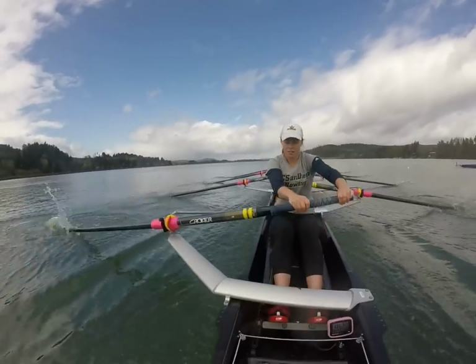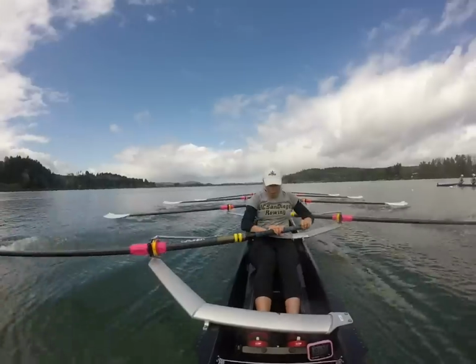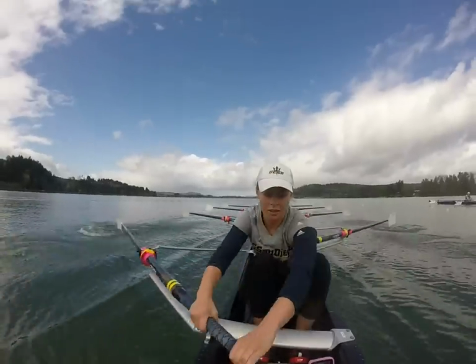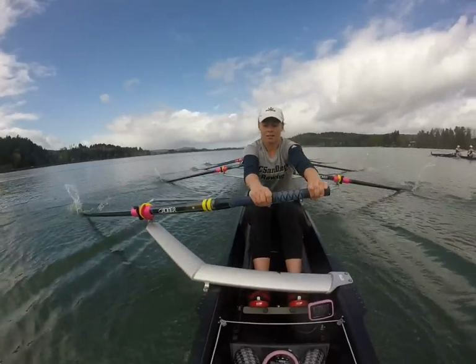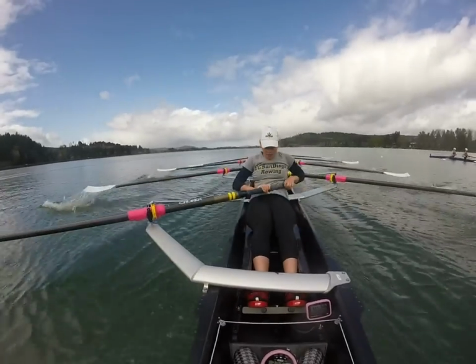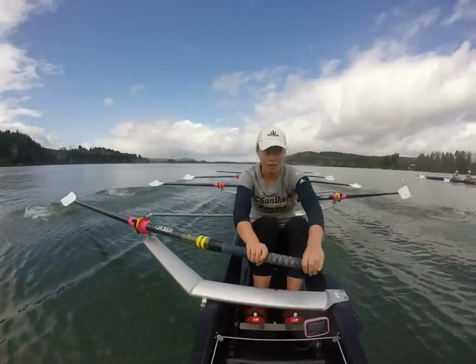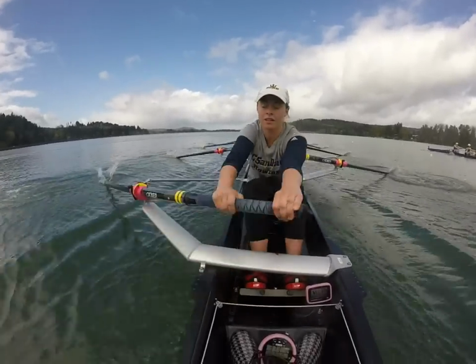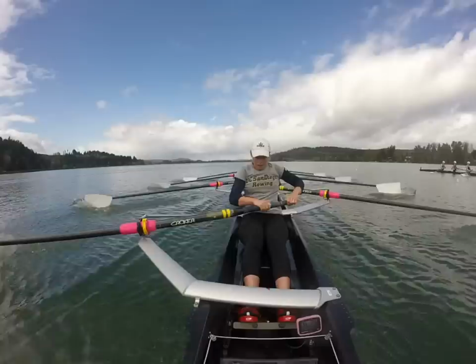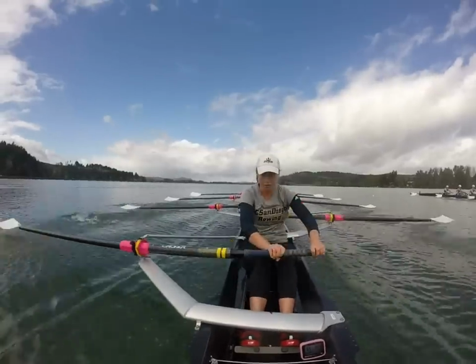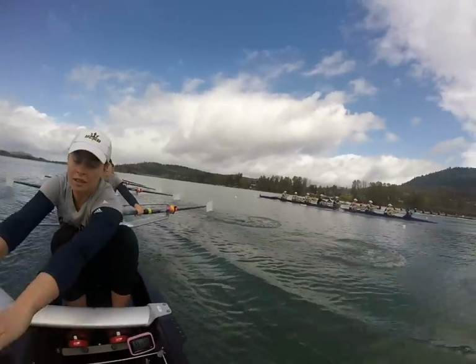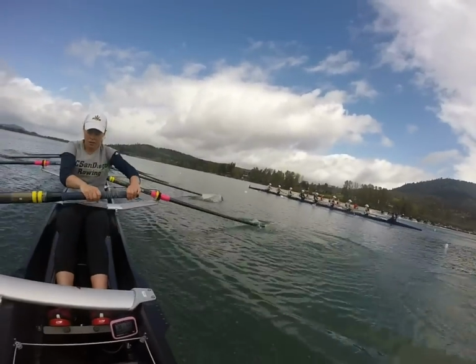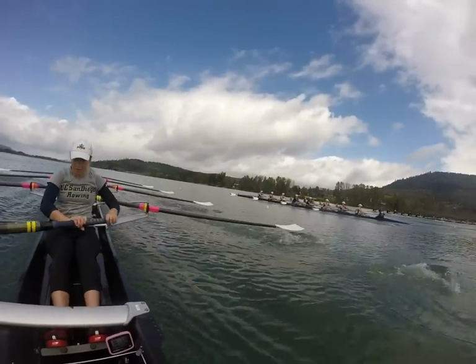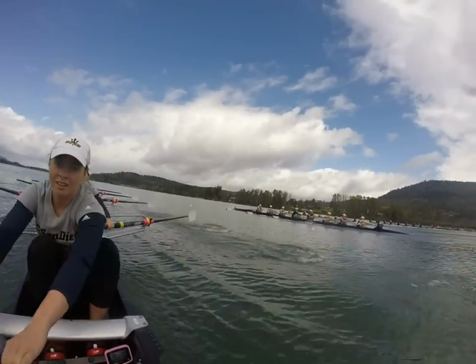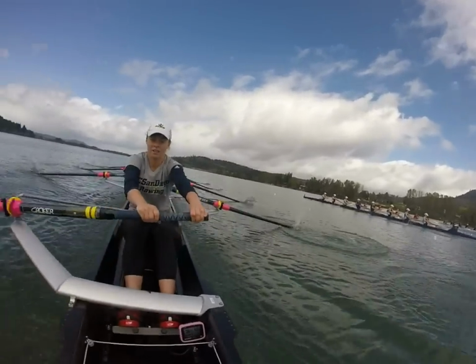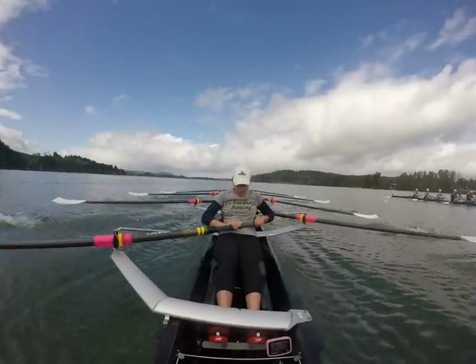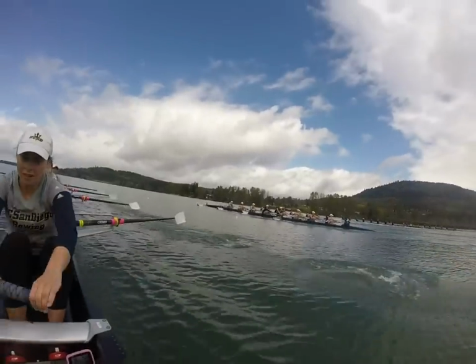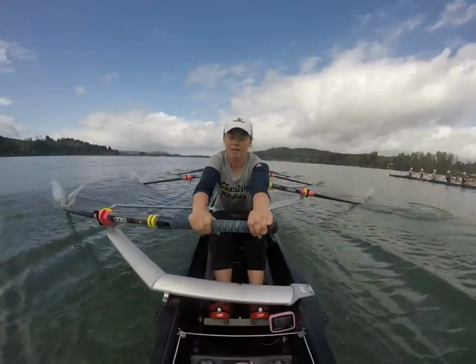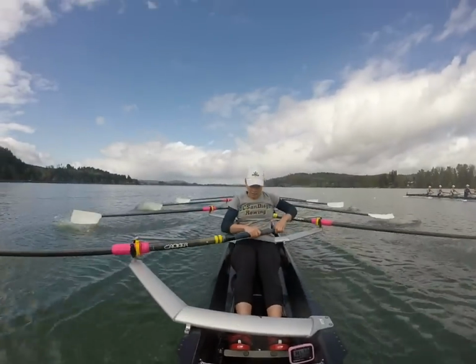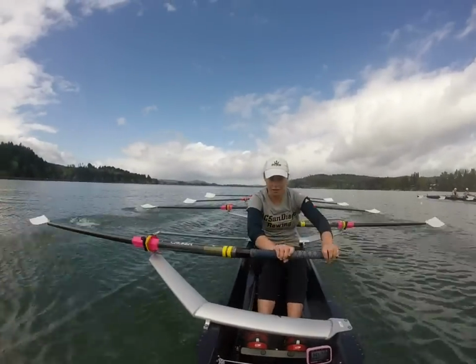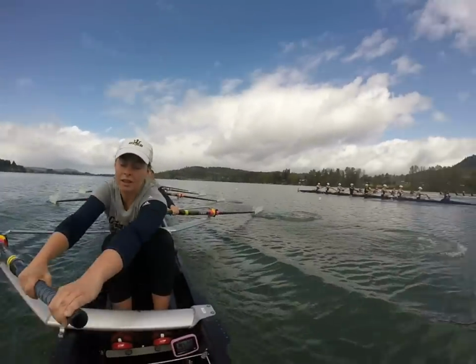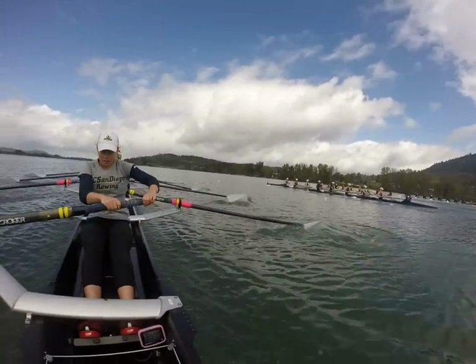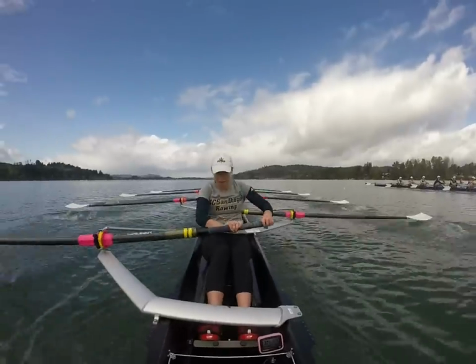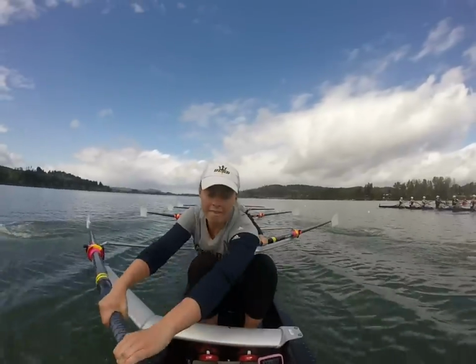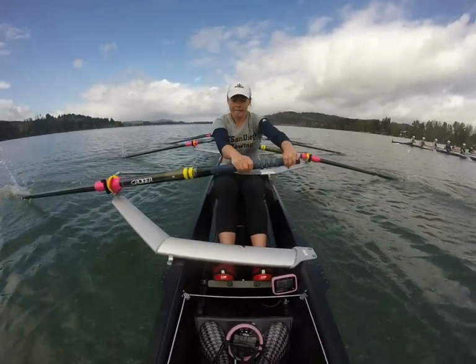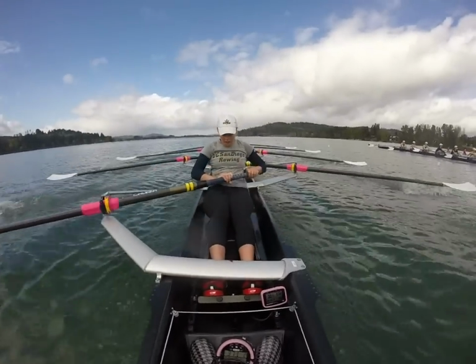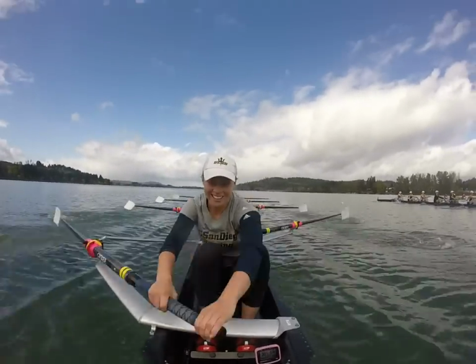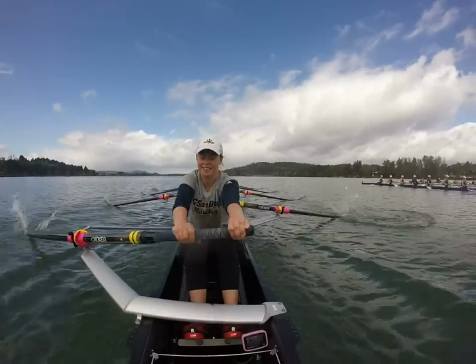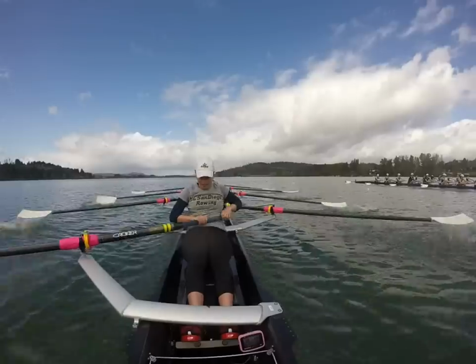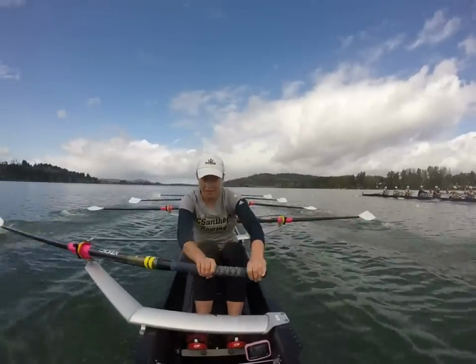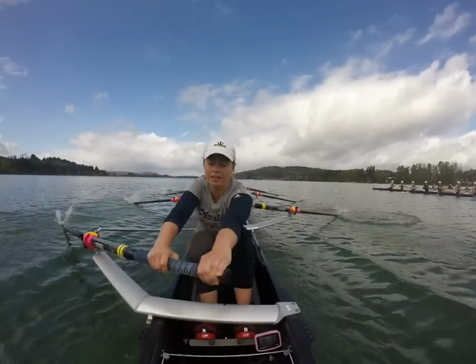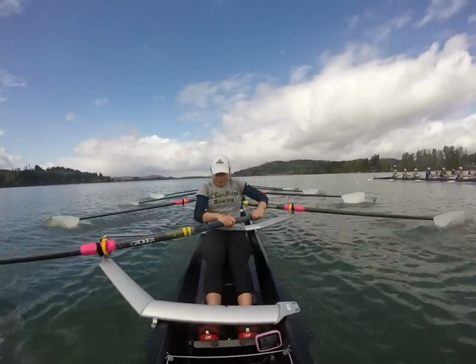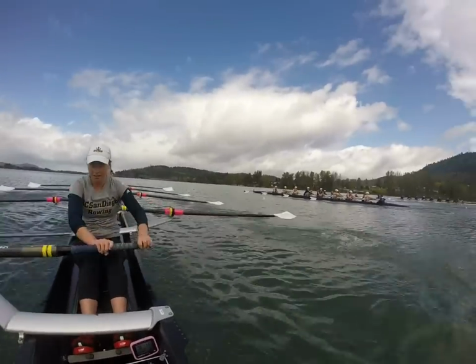One, shift down. Two, power three — load it up. Four, five, send. Six — one seat up on Humboldt. Seven, eight, good. Locked. Nine, ten. That's the two-fifty.